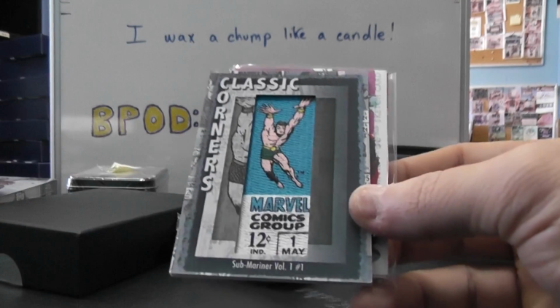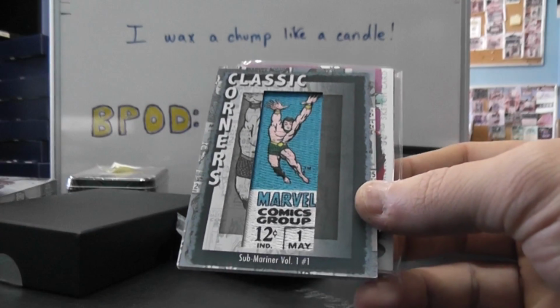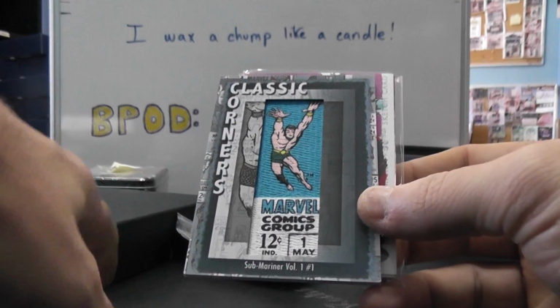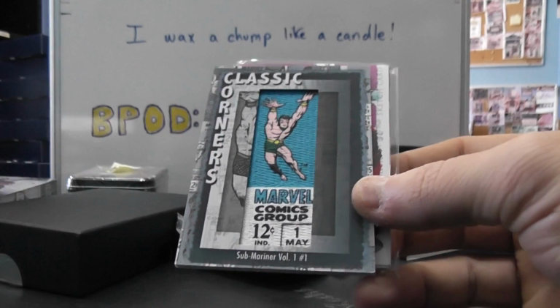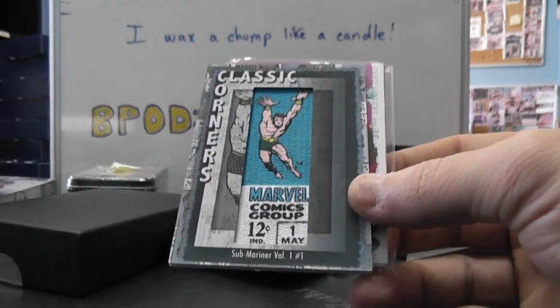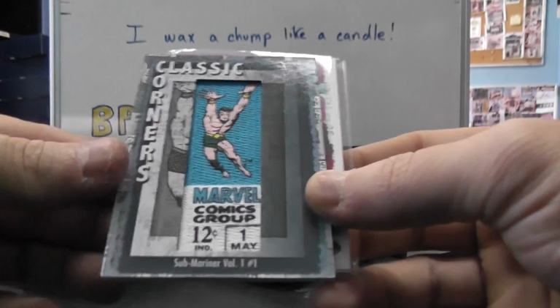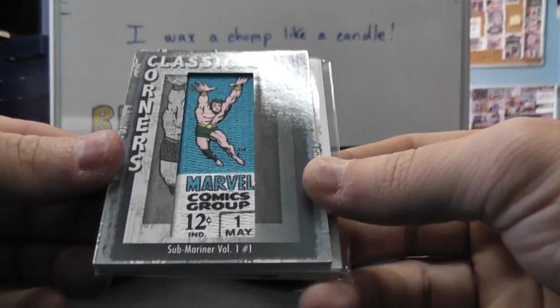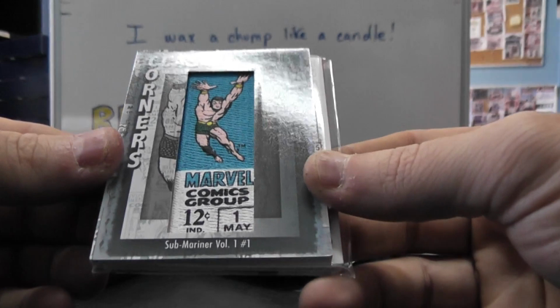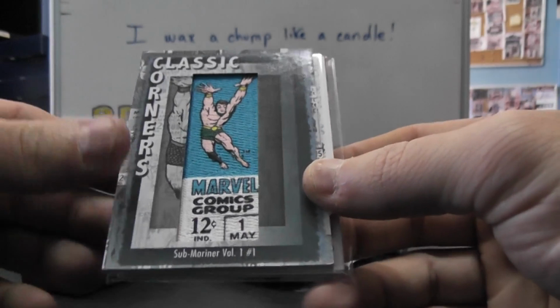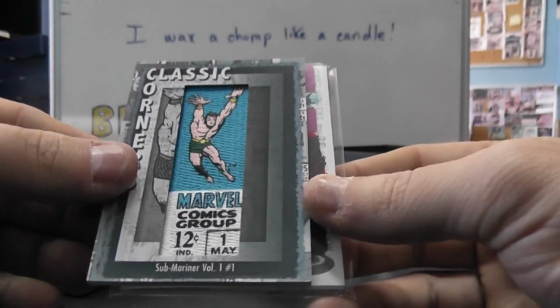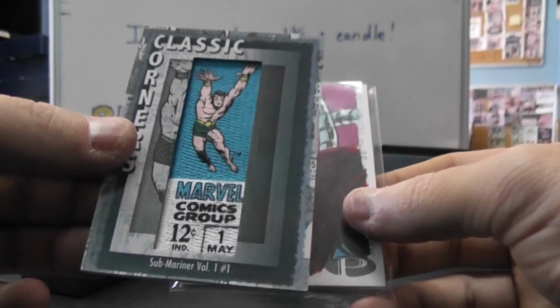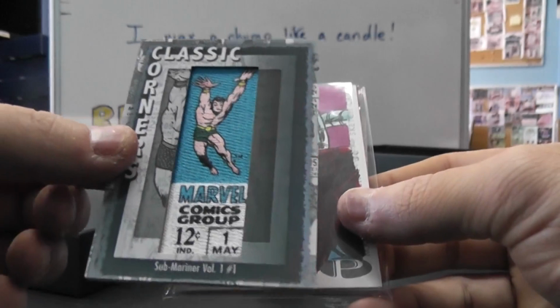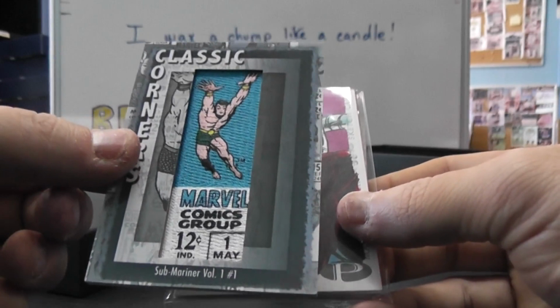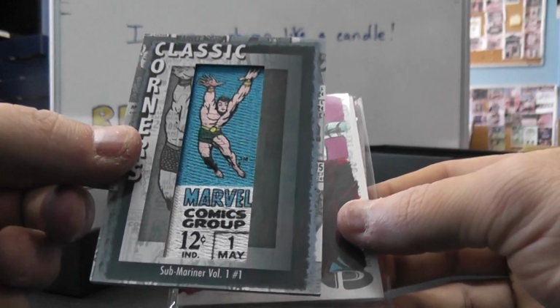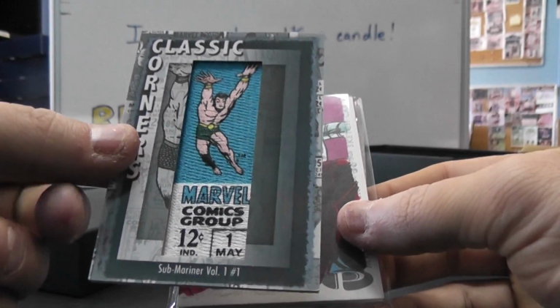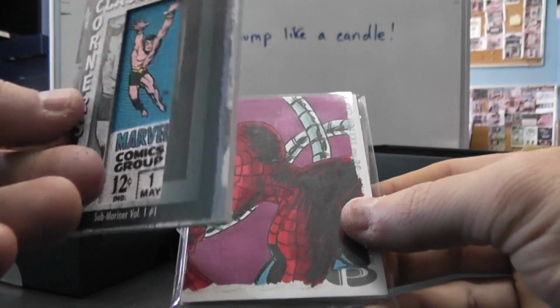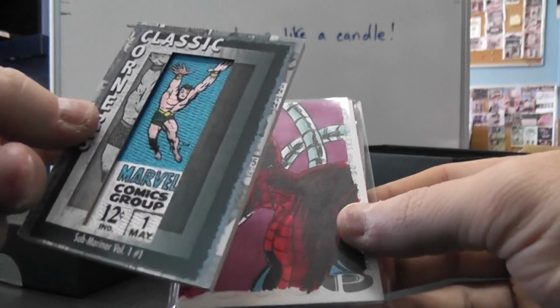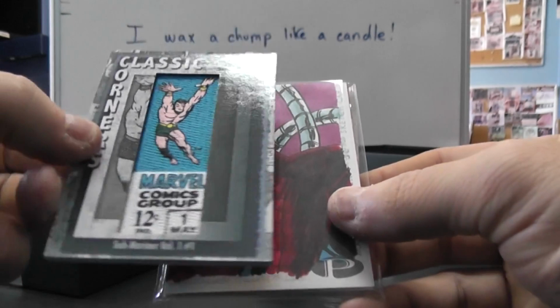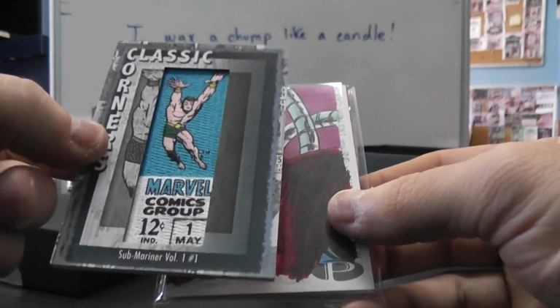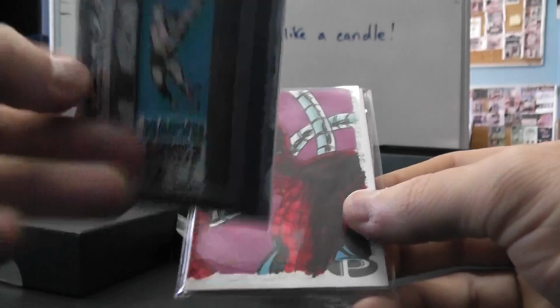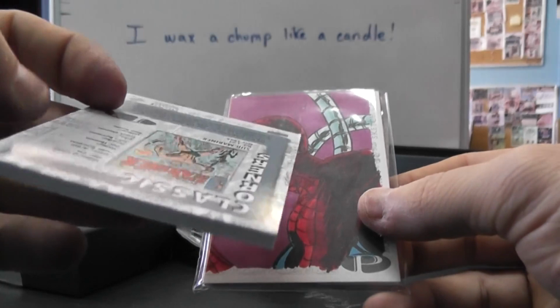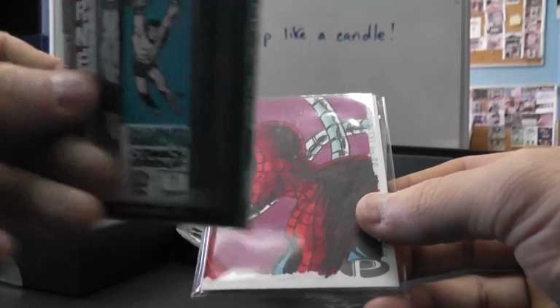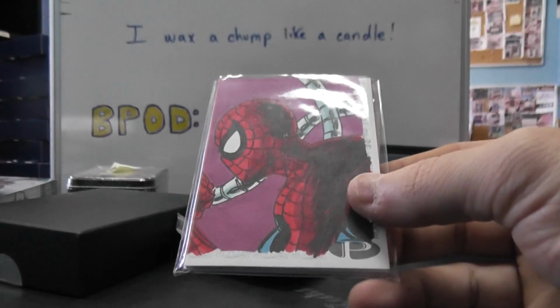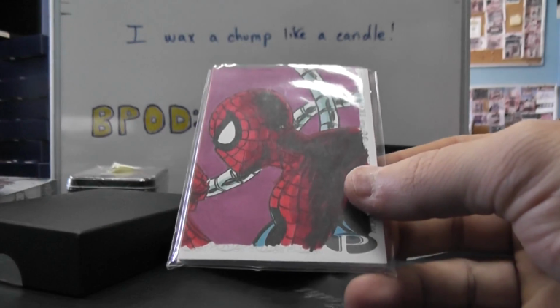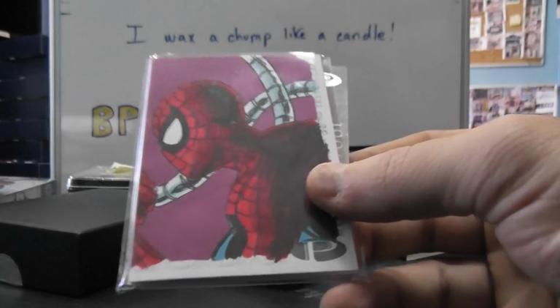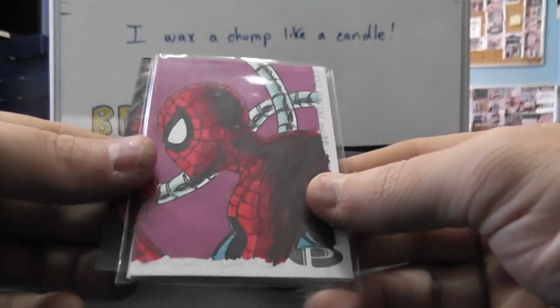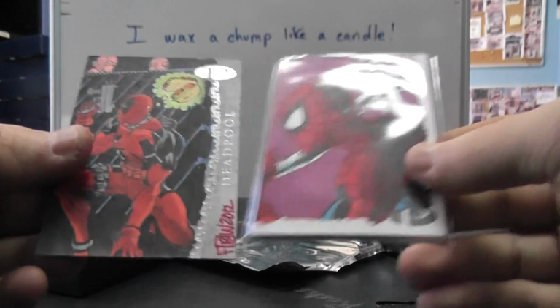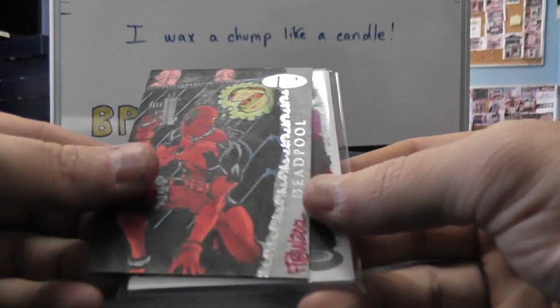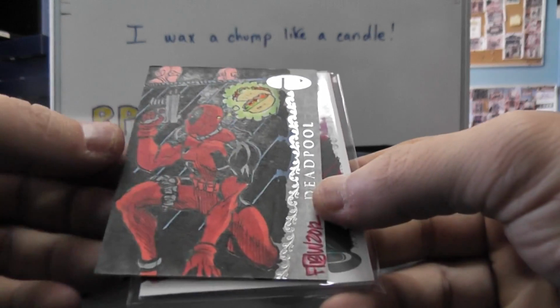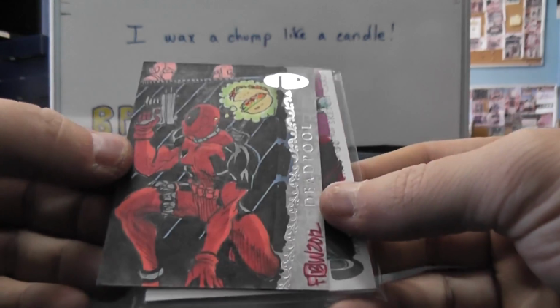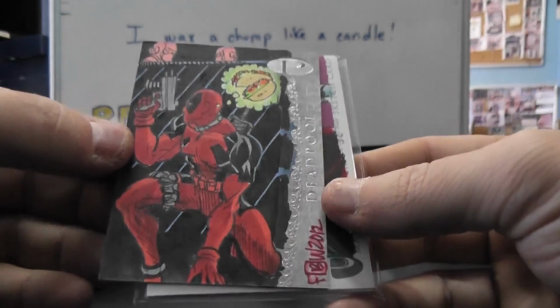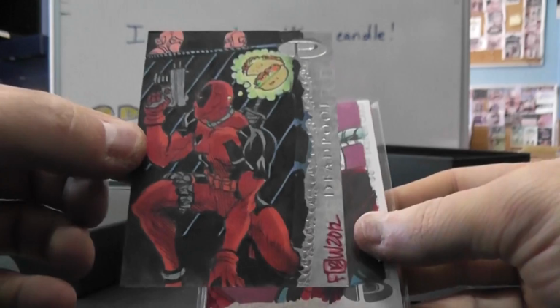Then you got your classic corners. This is Sub-Mariner, Volume 1, number 1. Then we have this sketch card. Deadpool.